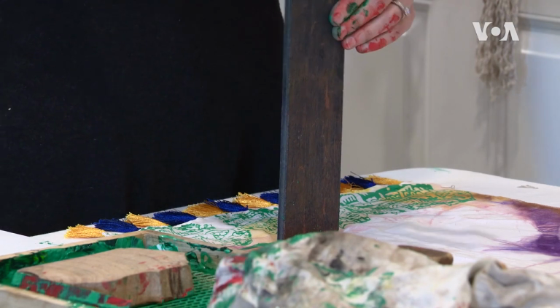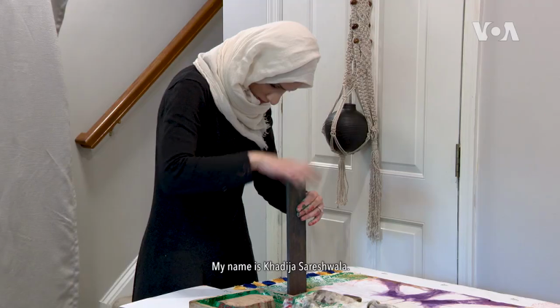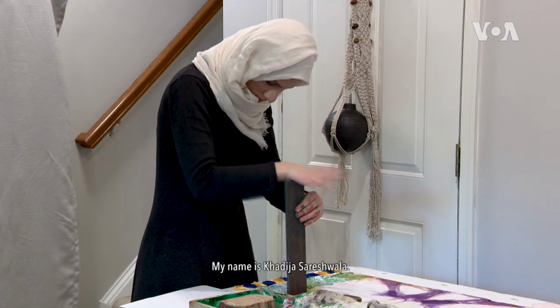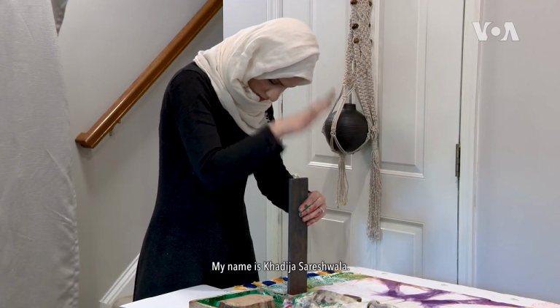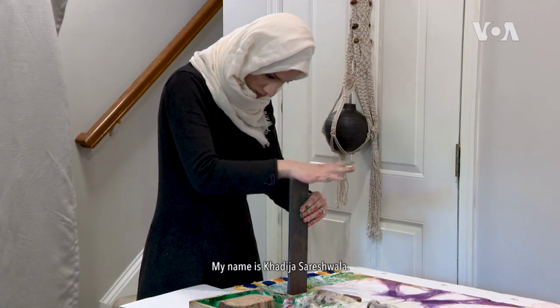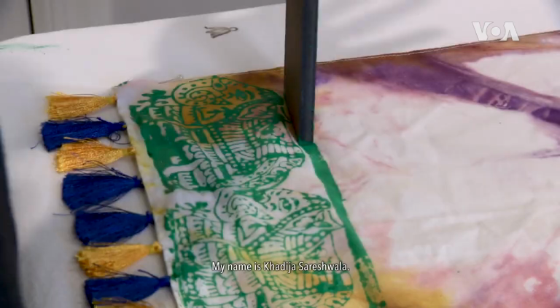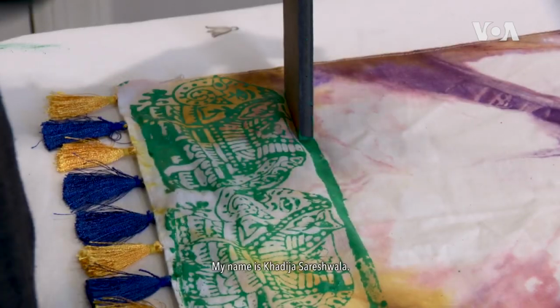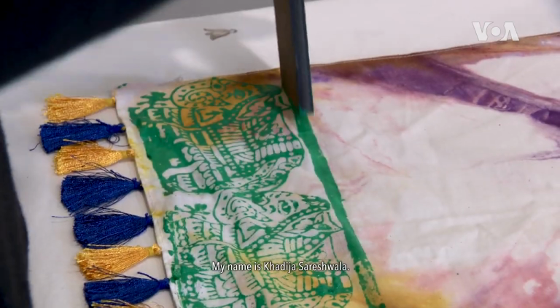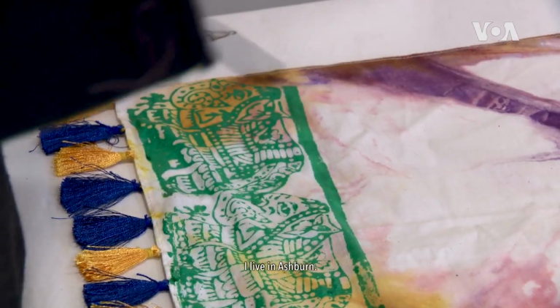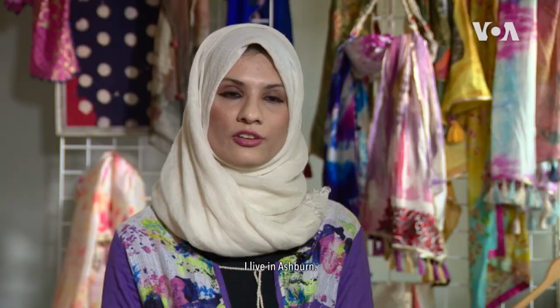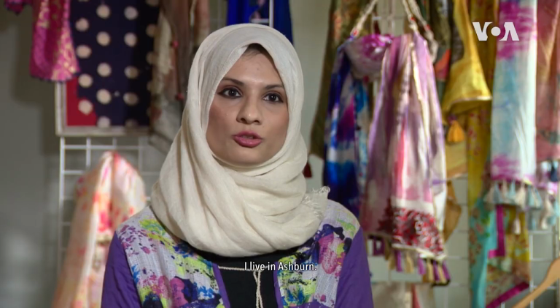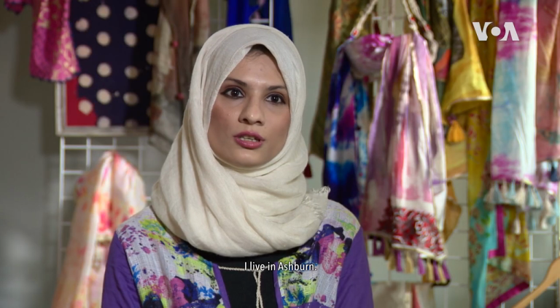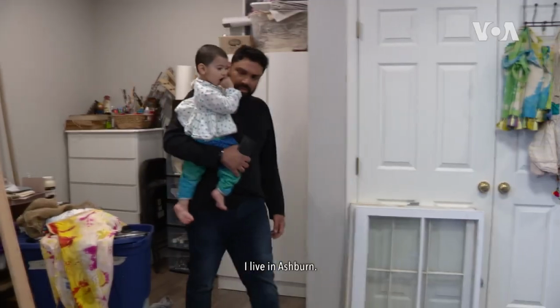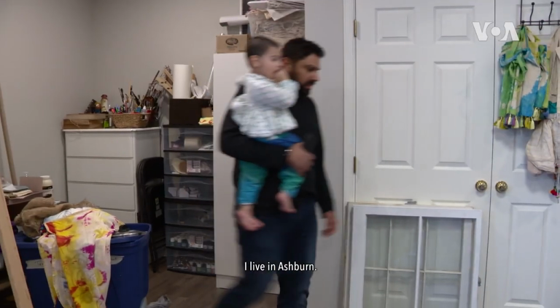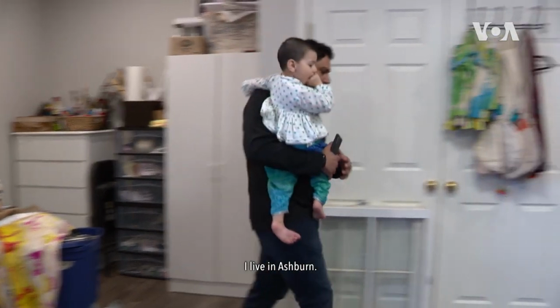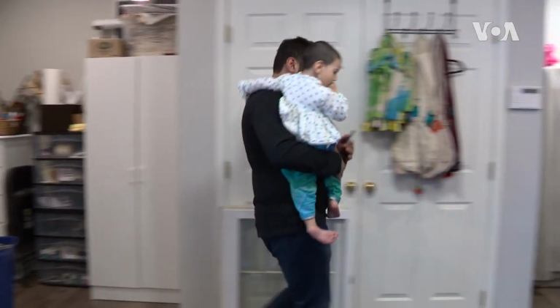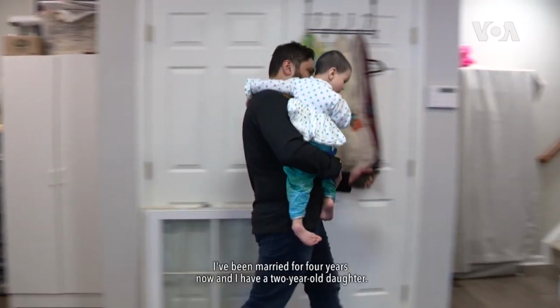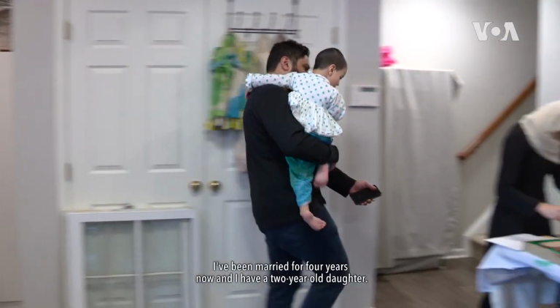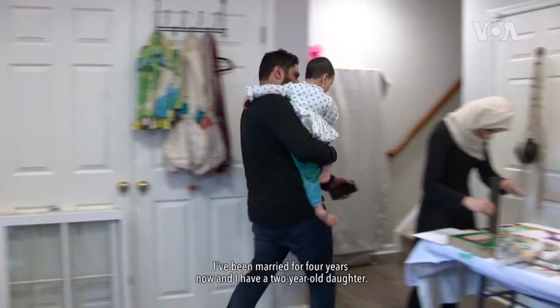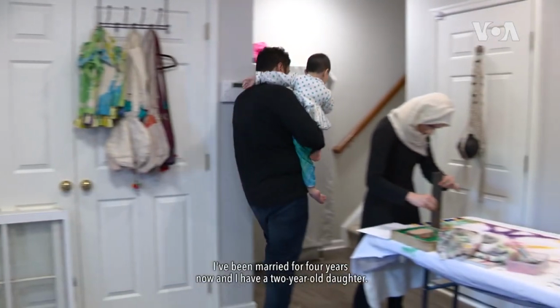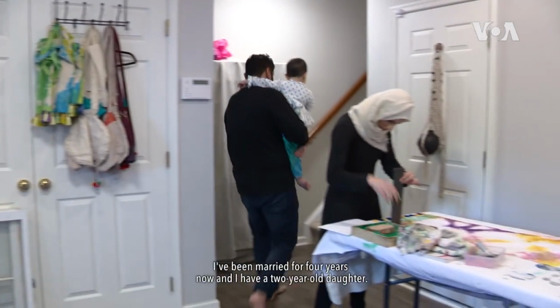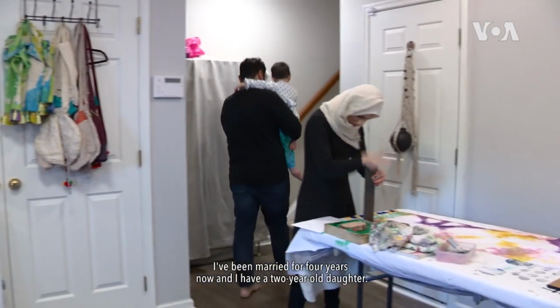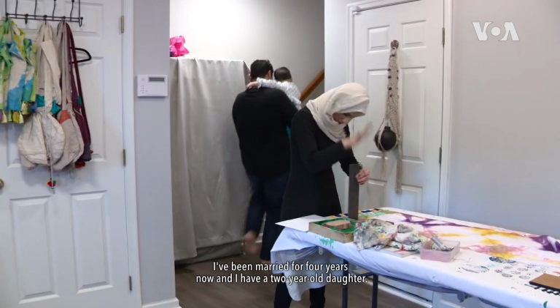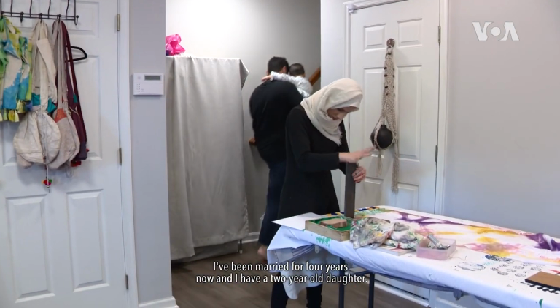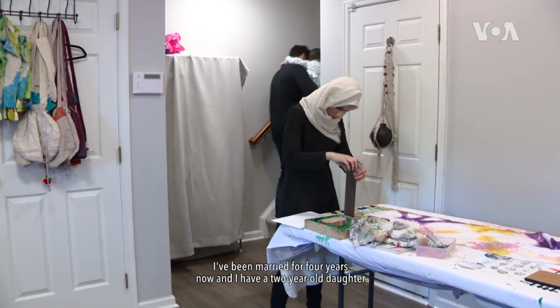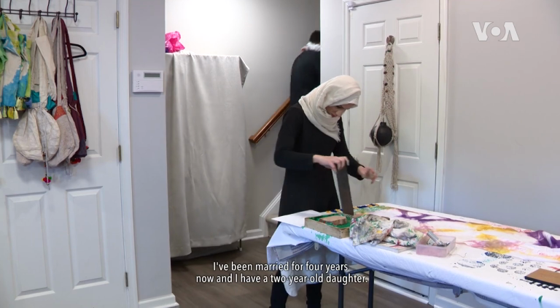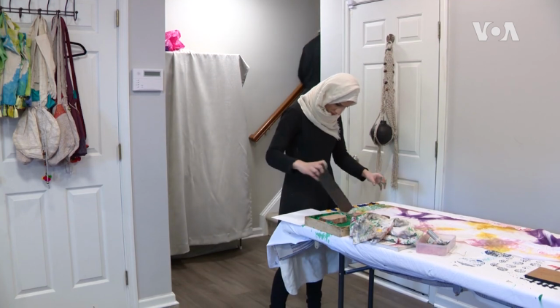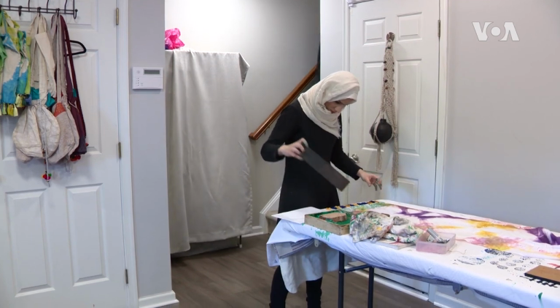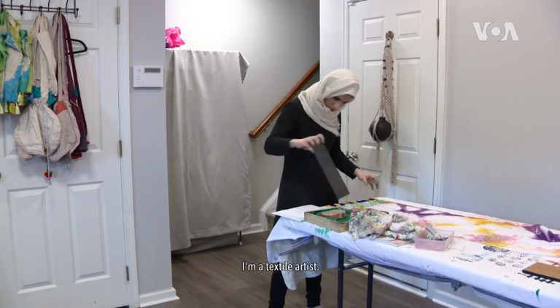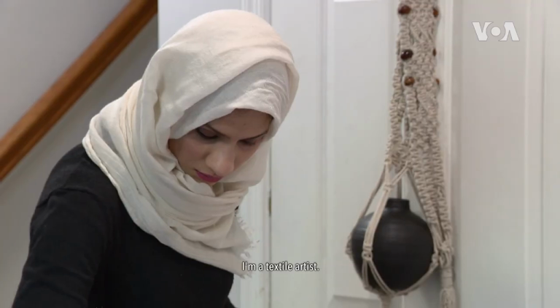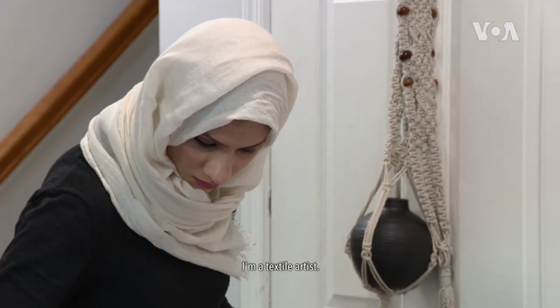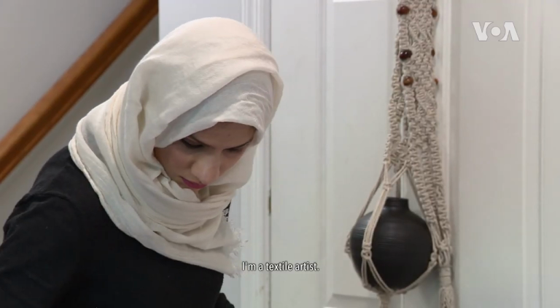My name is Khadija Sureshwala. I live in Ashburn. I've been married for four years now and I have a two-year-old daughter. I'm a textile artist.